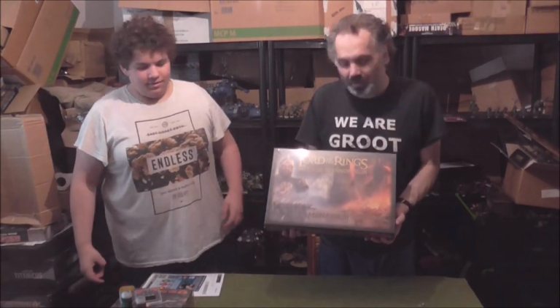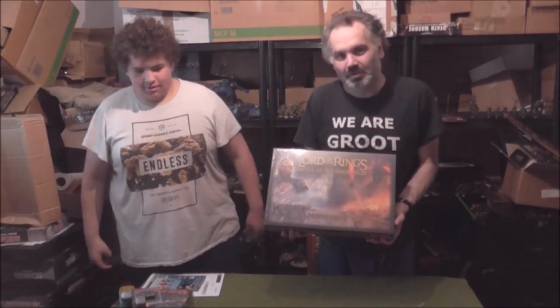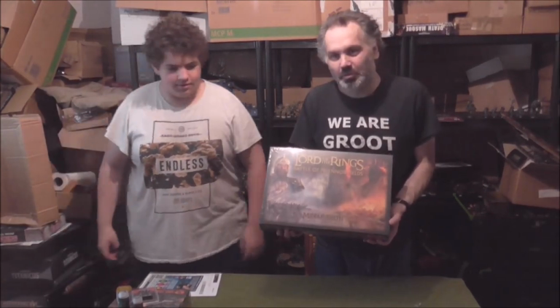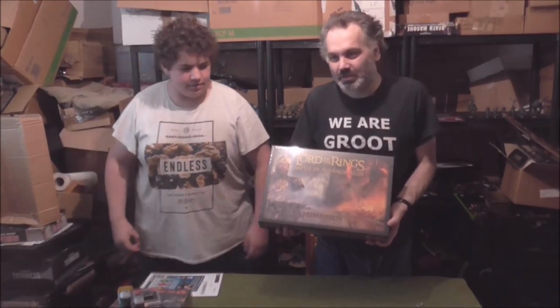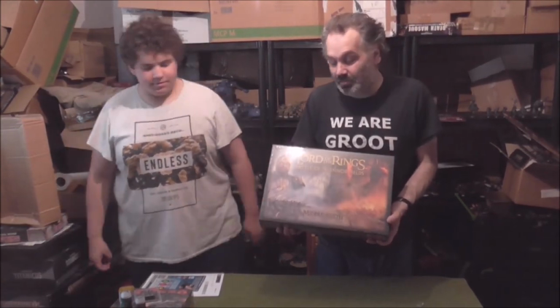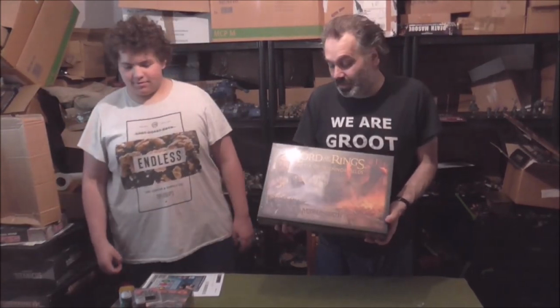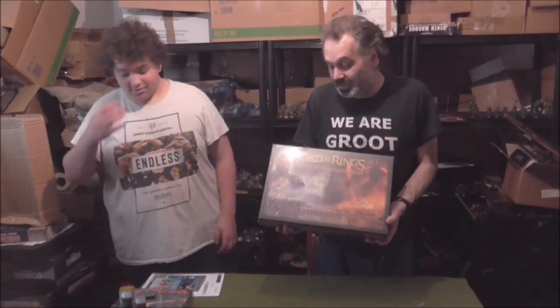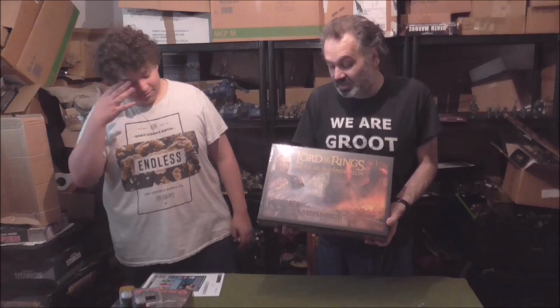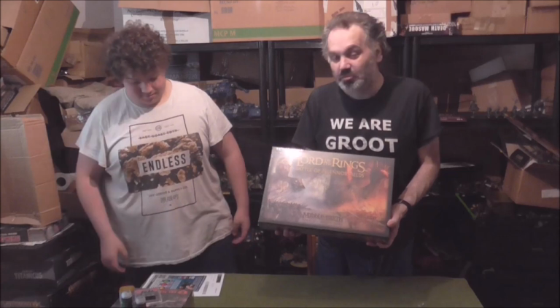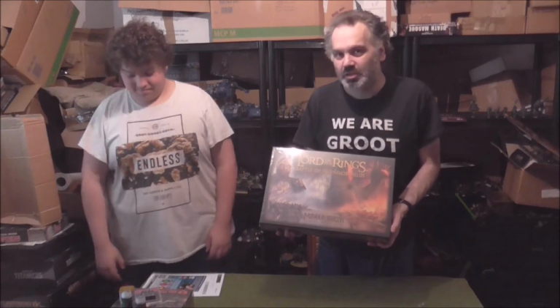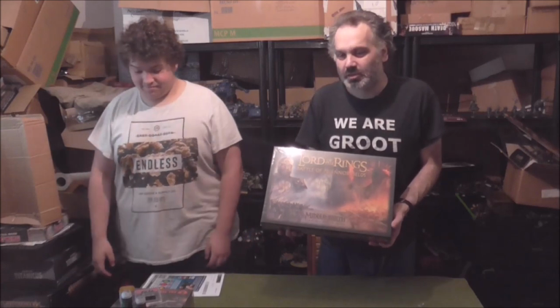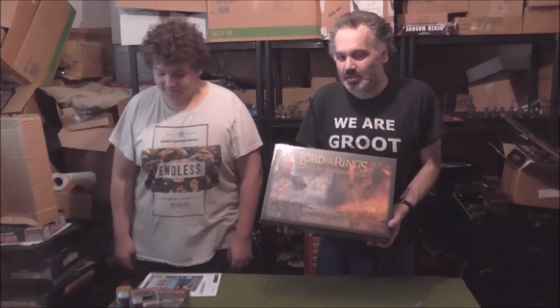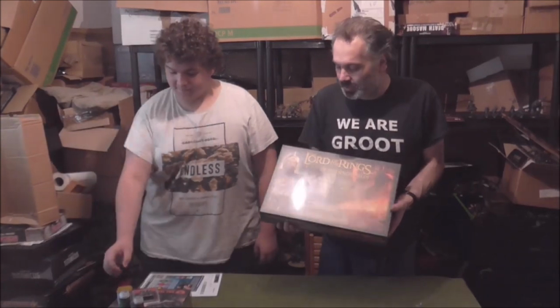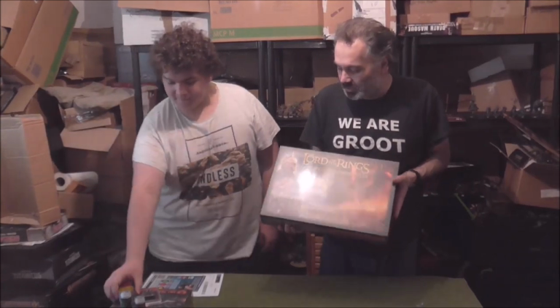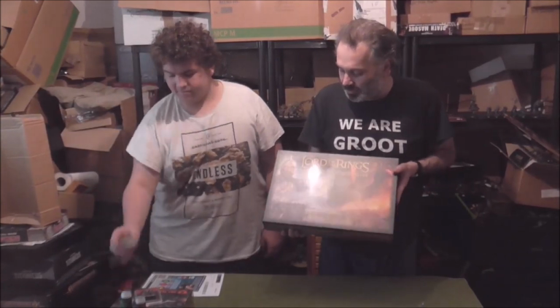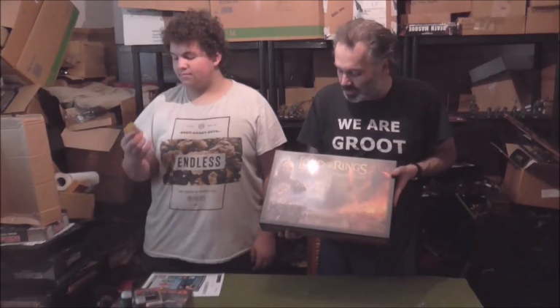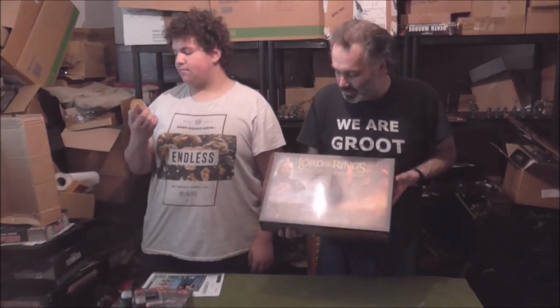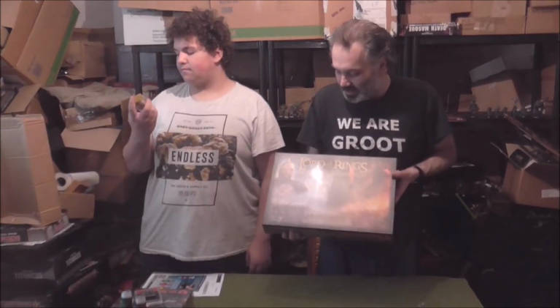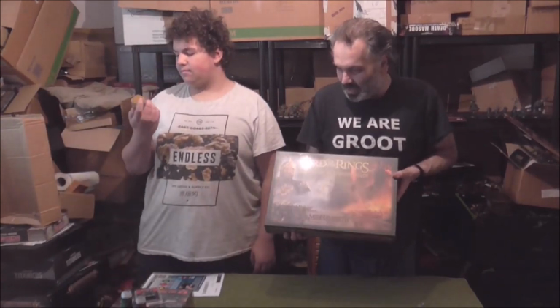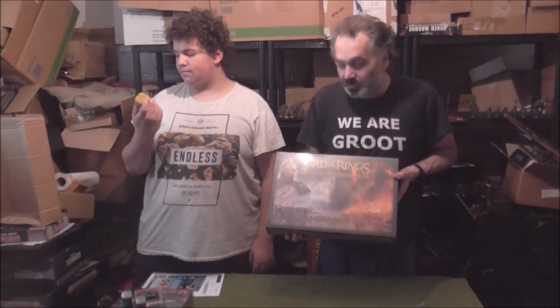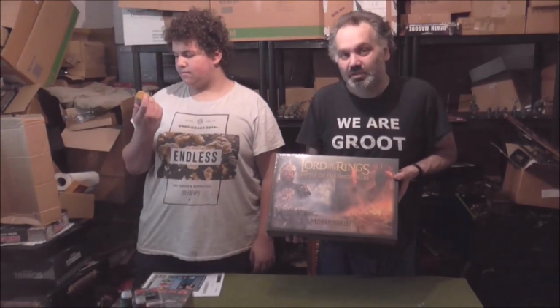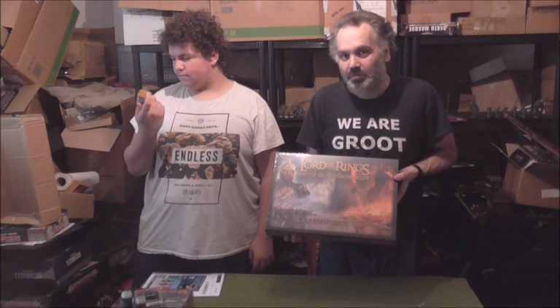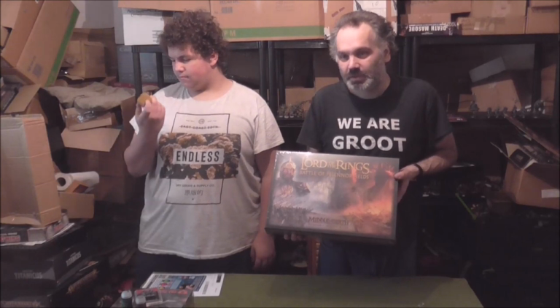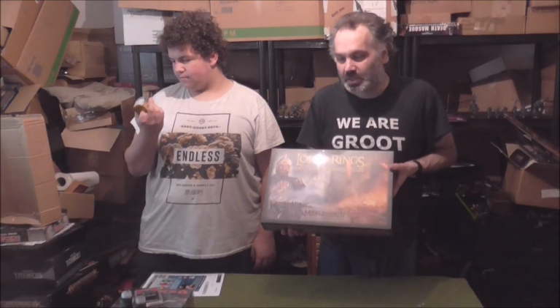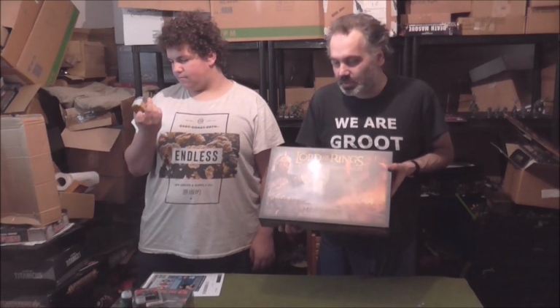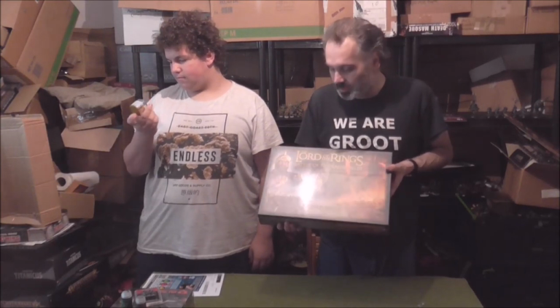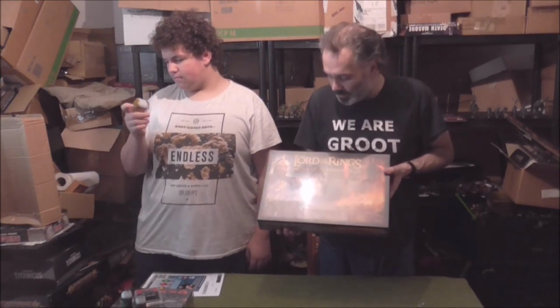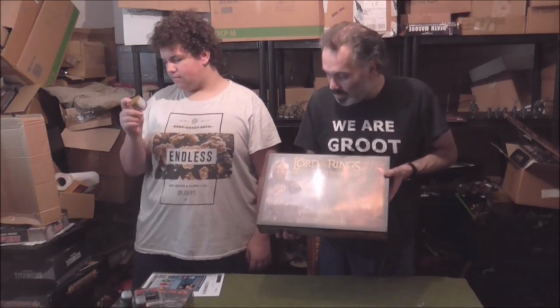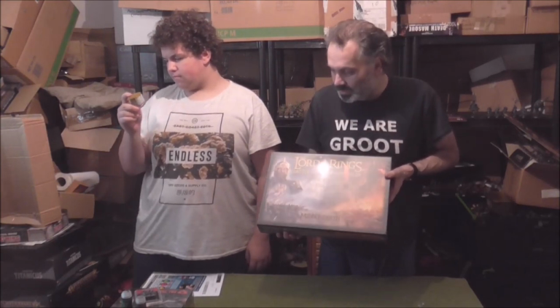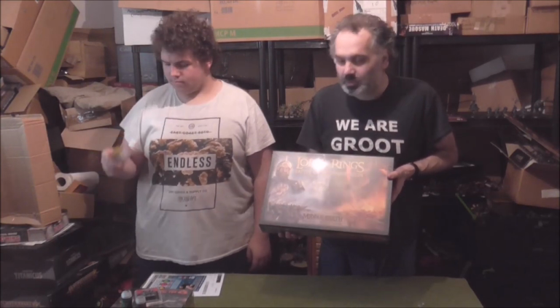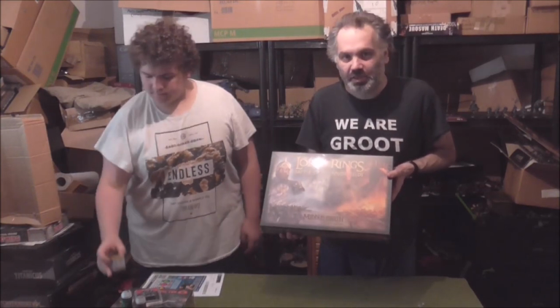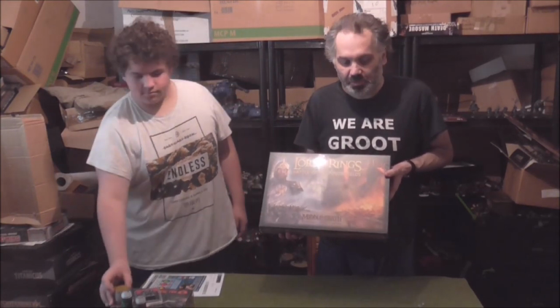Lord of the Rings — I've been playing this since the original edition back in 2001, so I've been looking forward to this, and we will get some coverage of this on the channel very soon. Let's have a look at what's inside the boxes.